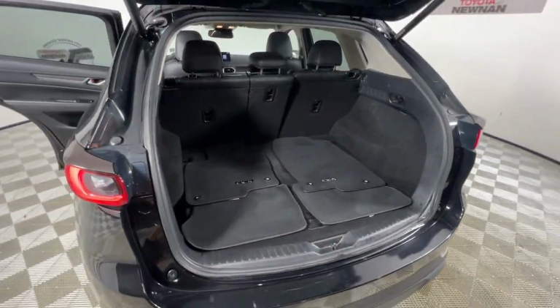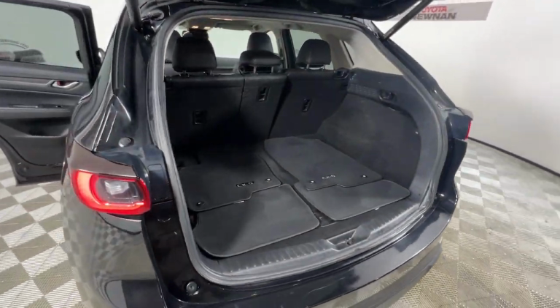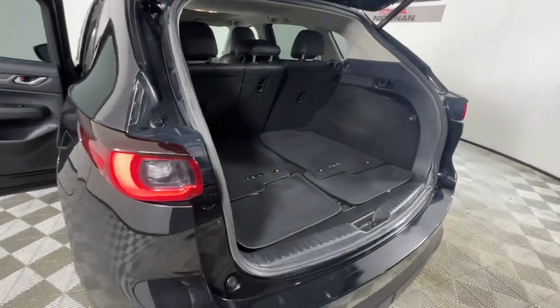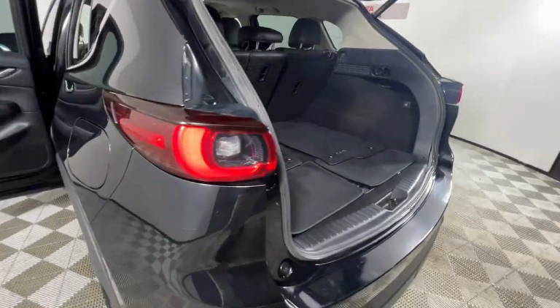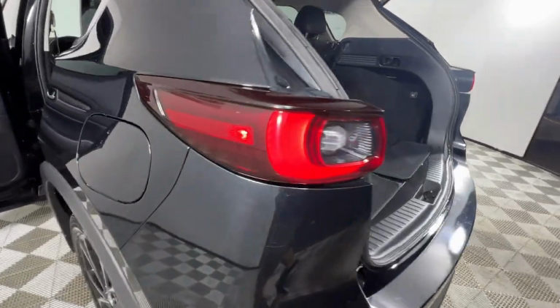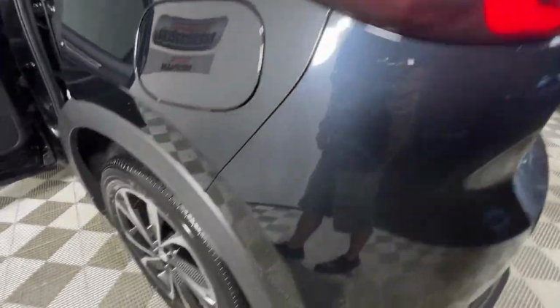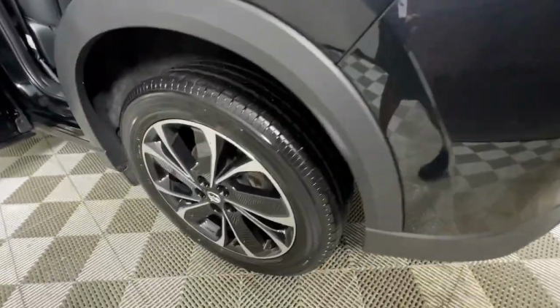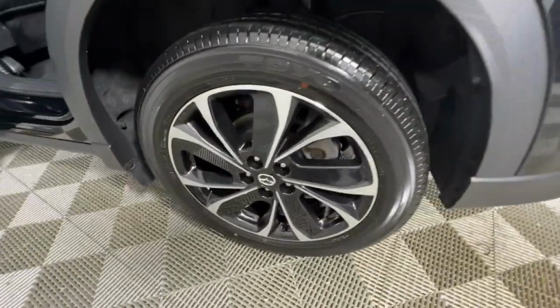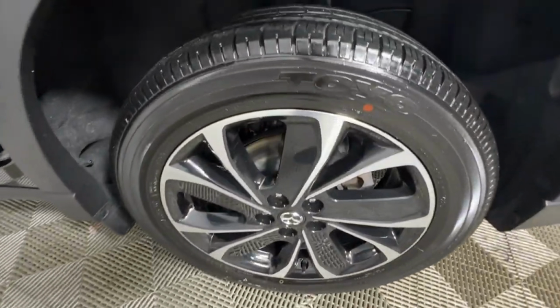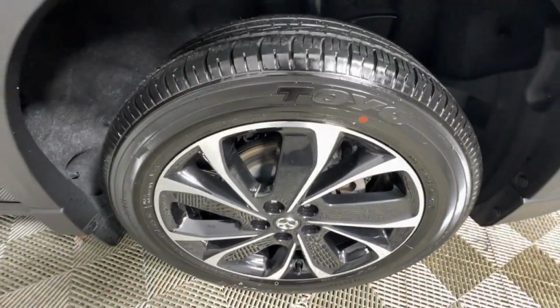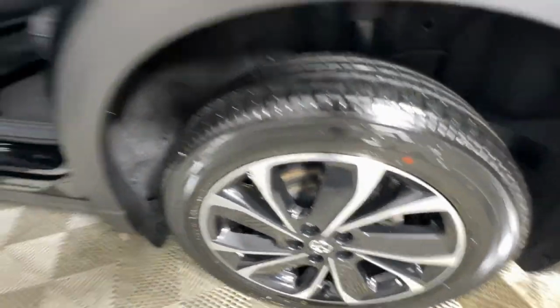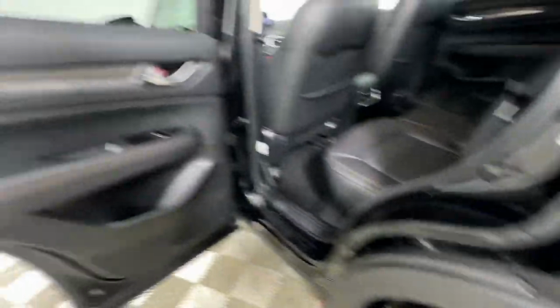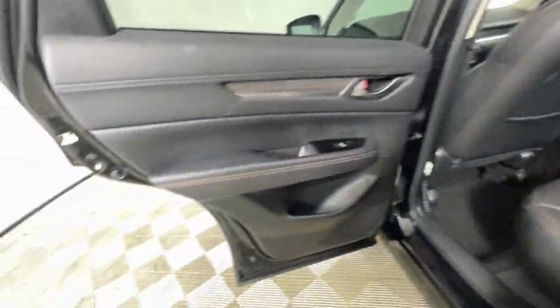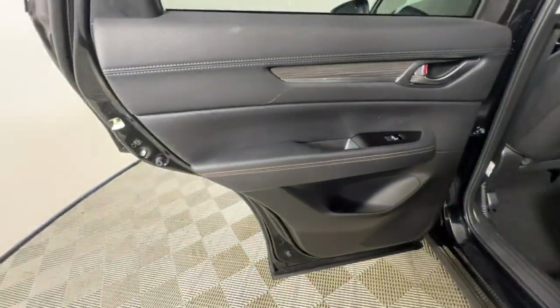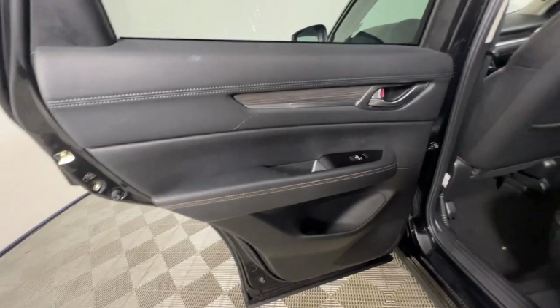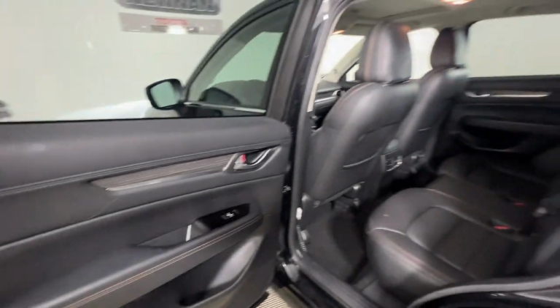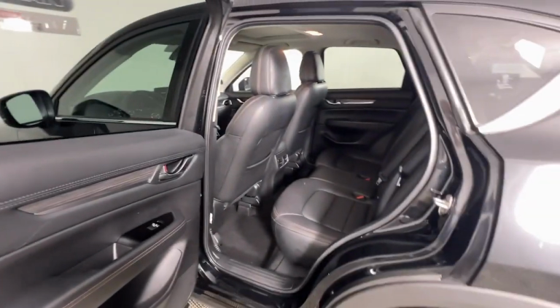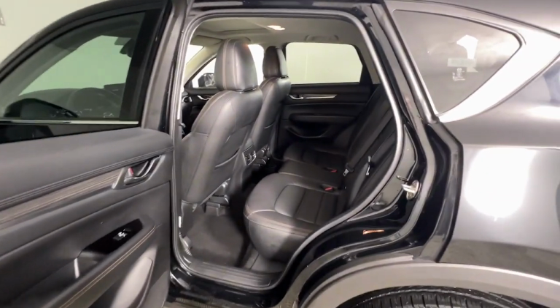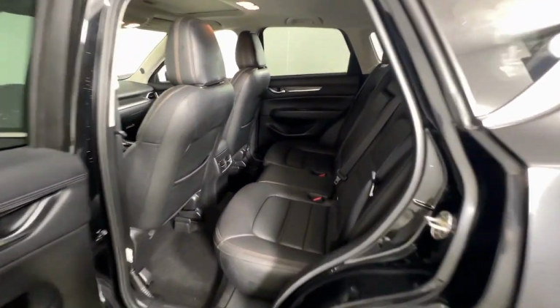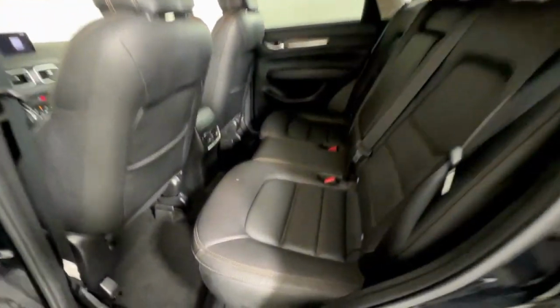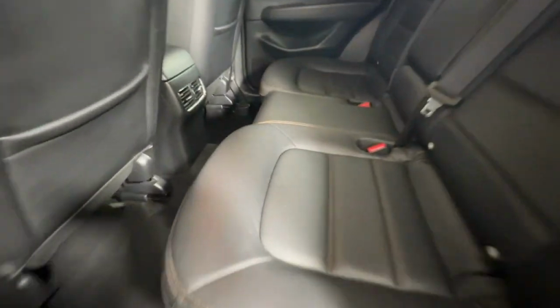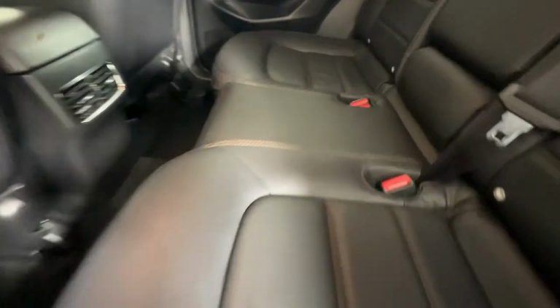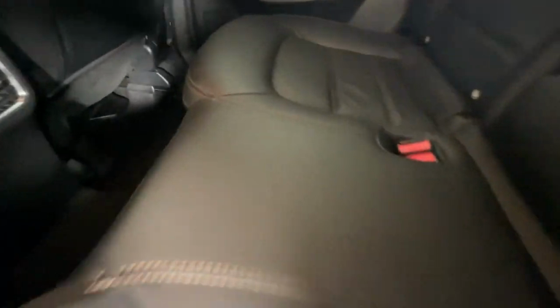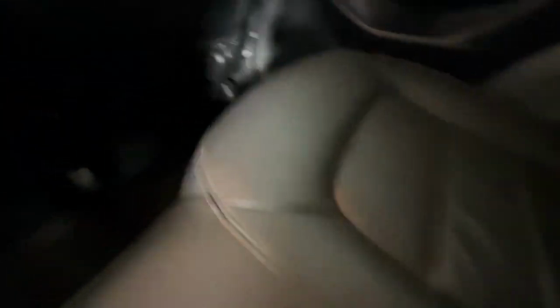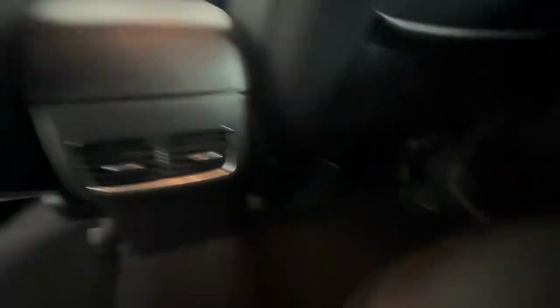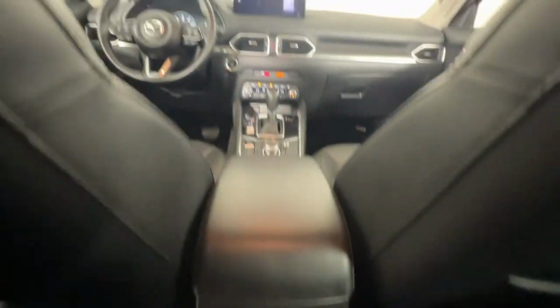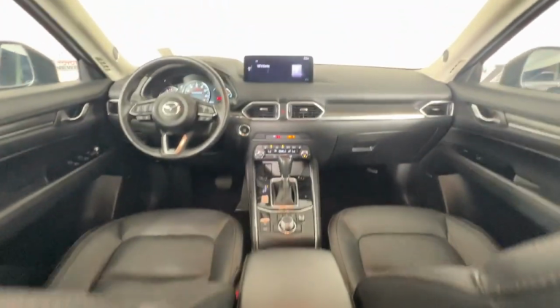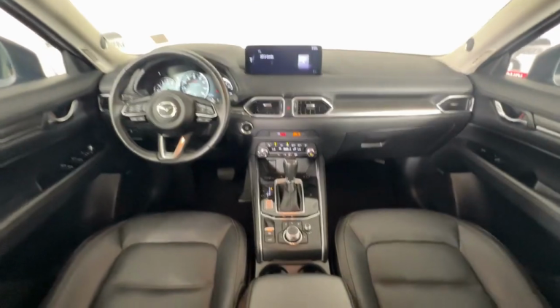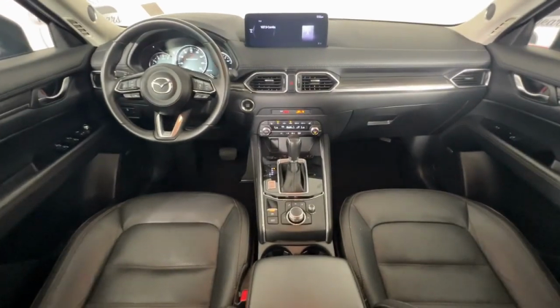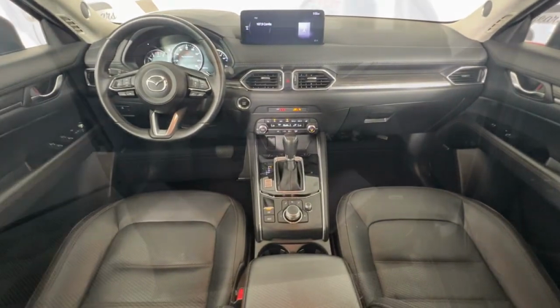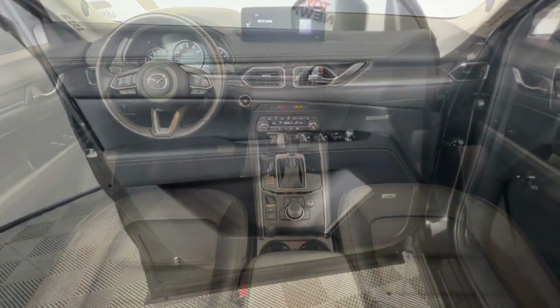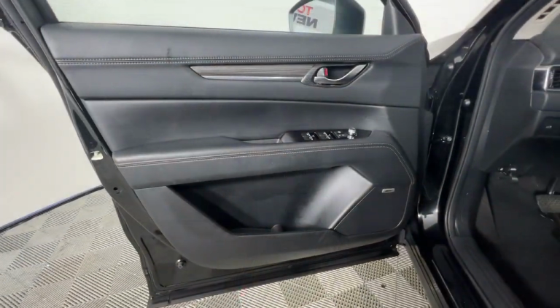Apple CarPlay and/or Android Auto, keyless entry, moonroof, power passenger seat, backup camera, heated mirrors, satellite radio, power liftgate, power driver seat, and heated front seats.